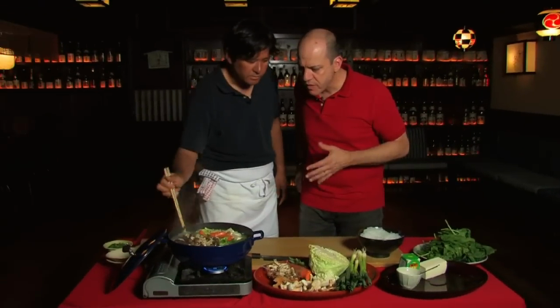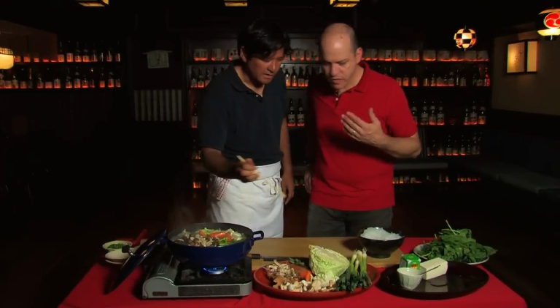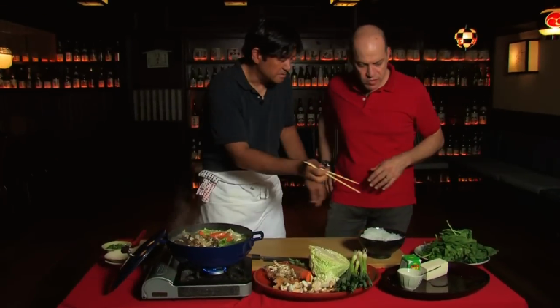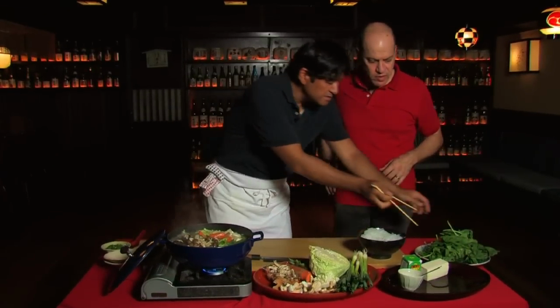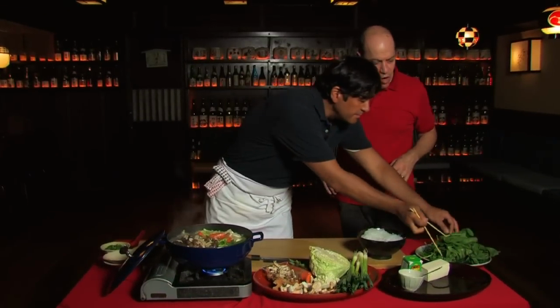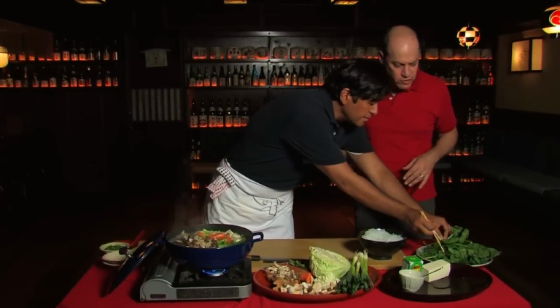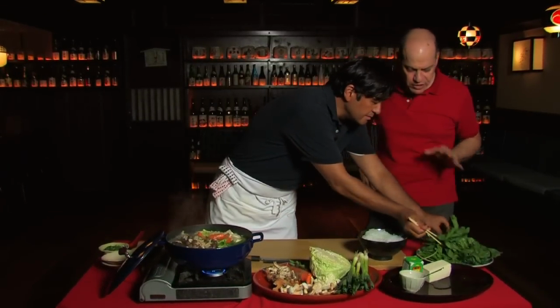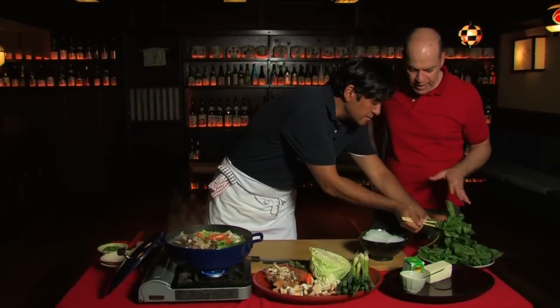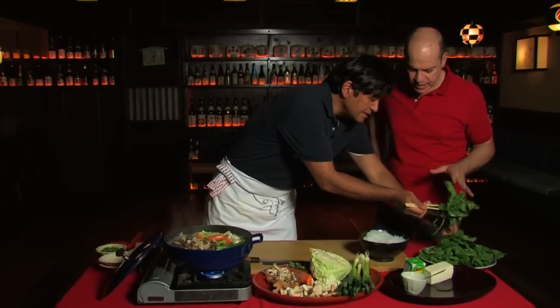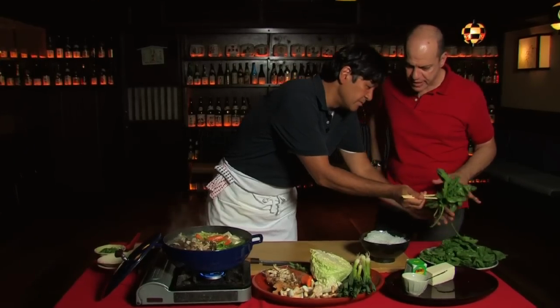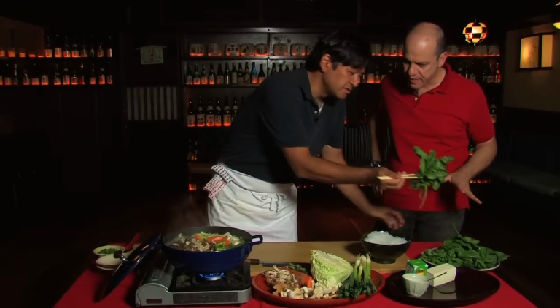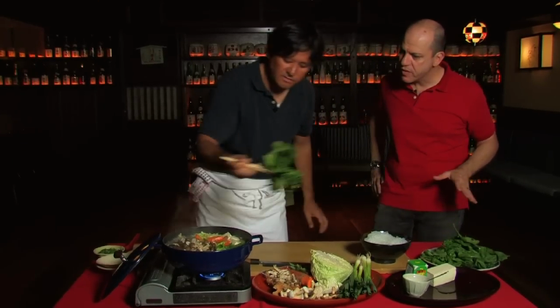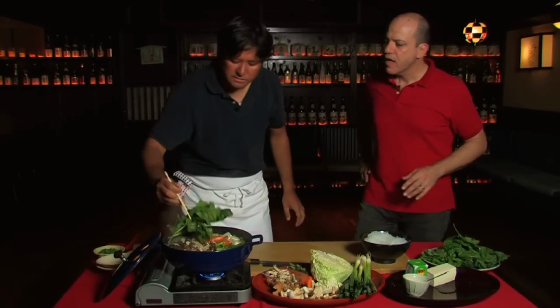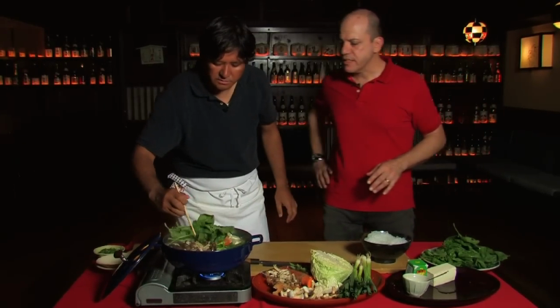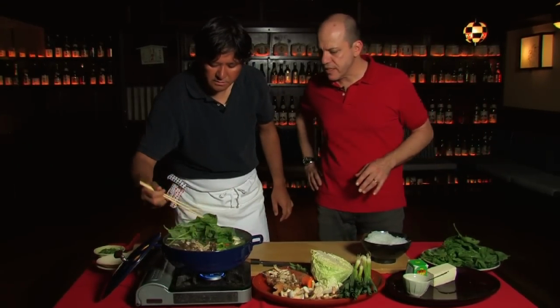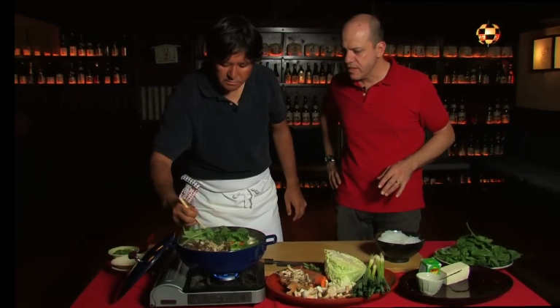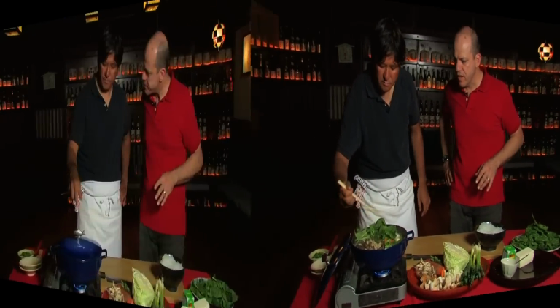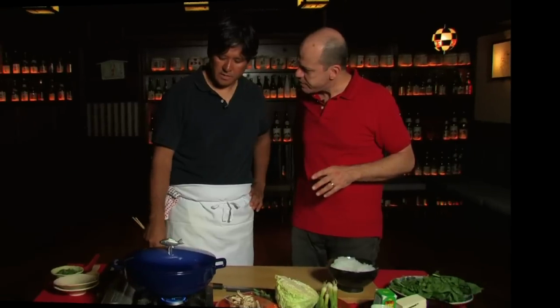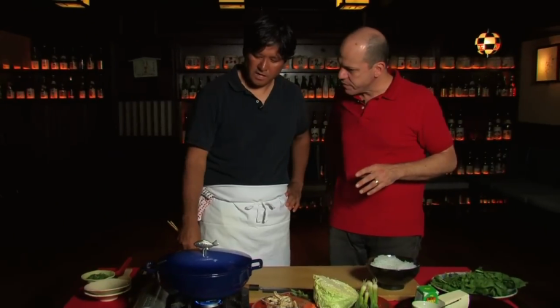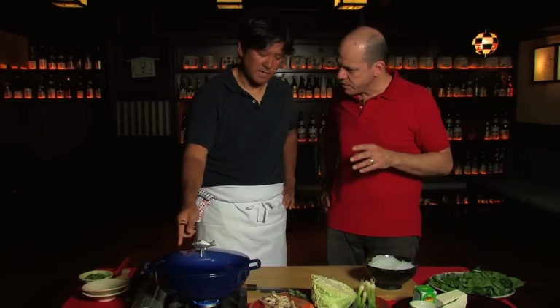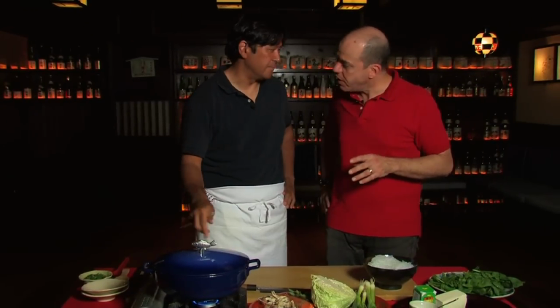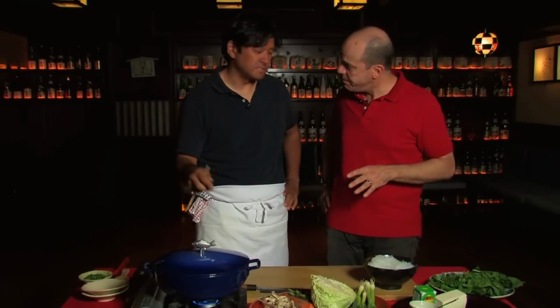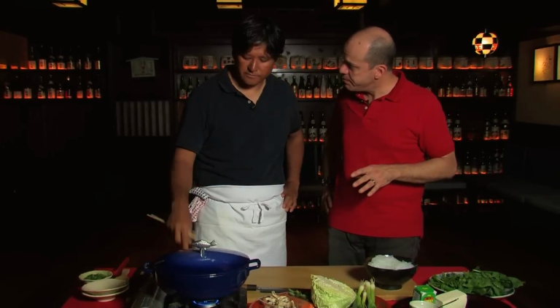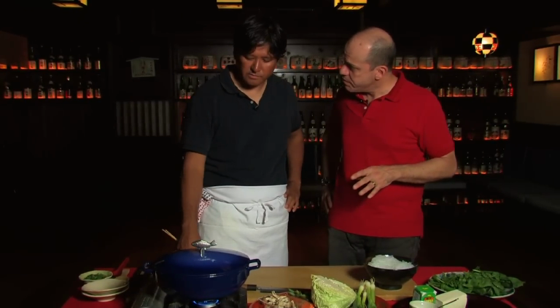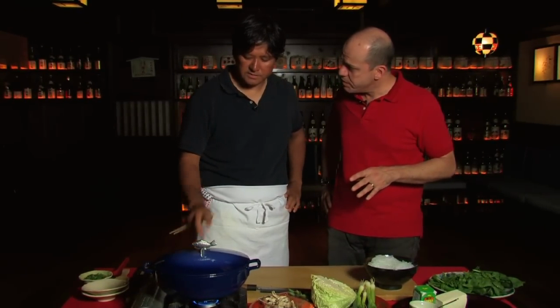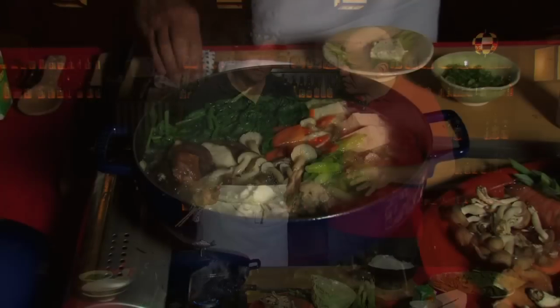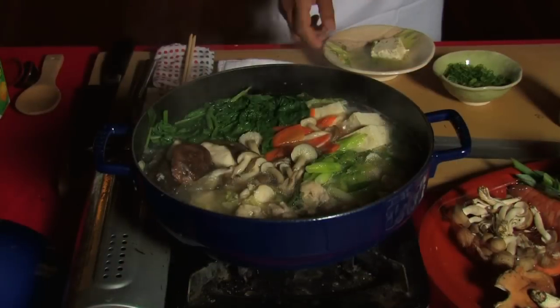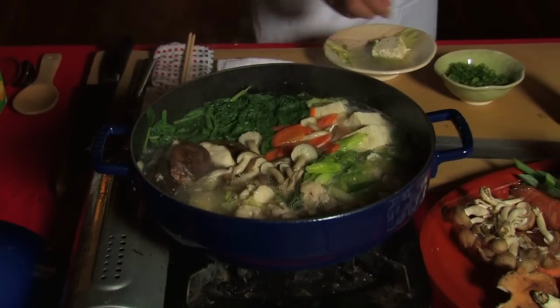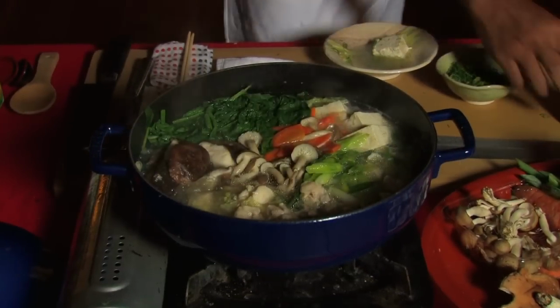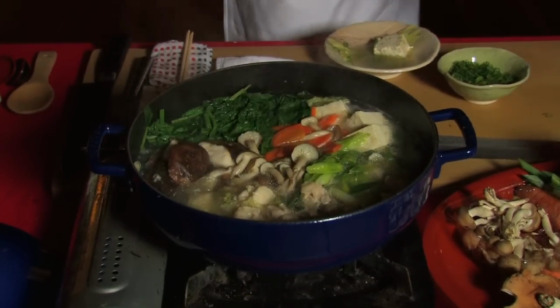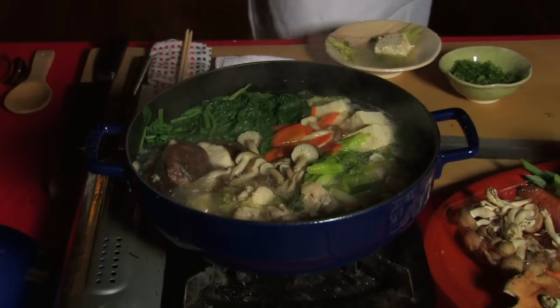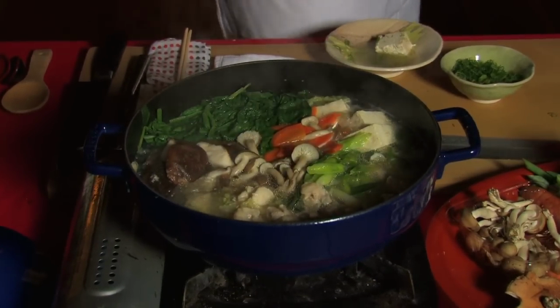We're going to add a little spinach. Spinach is the last step because it cooks very fast. You cover it again and maybe simmer for another one minute and then it's done. So this is really beautiful.